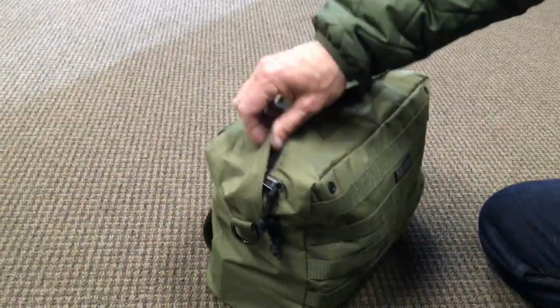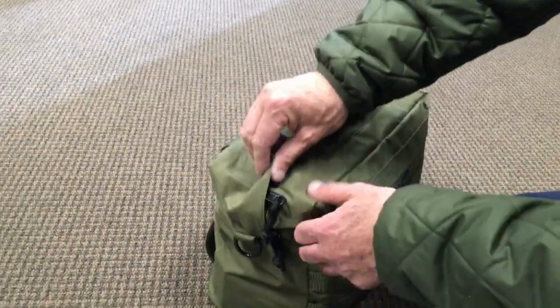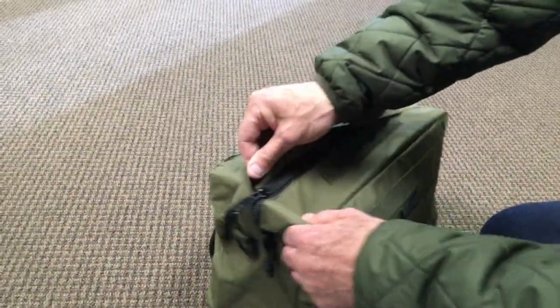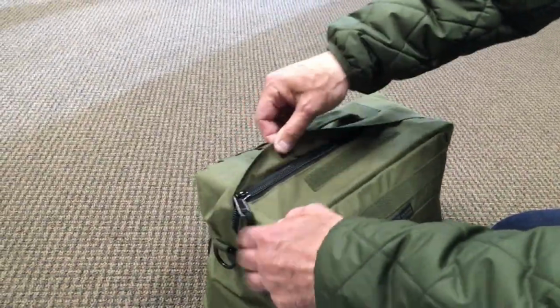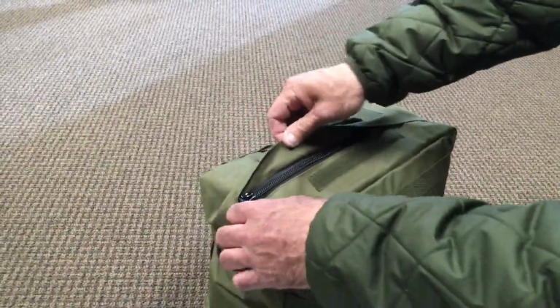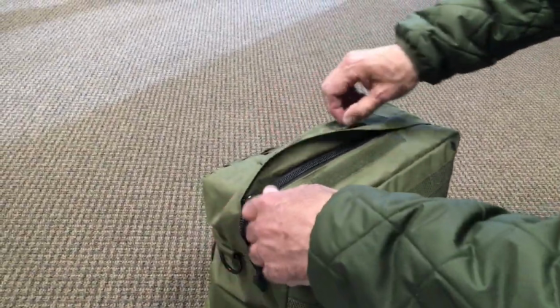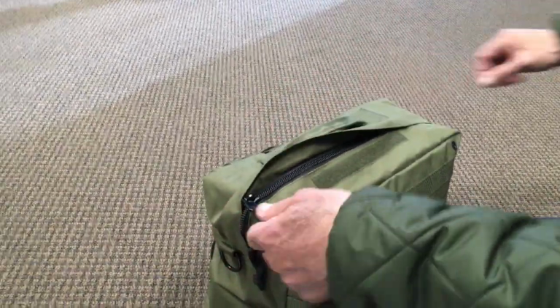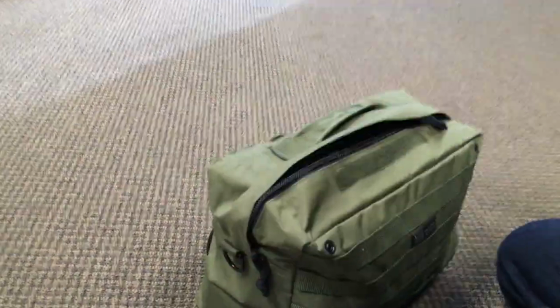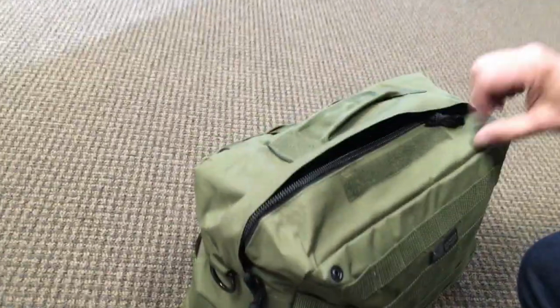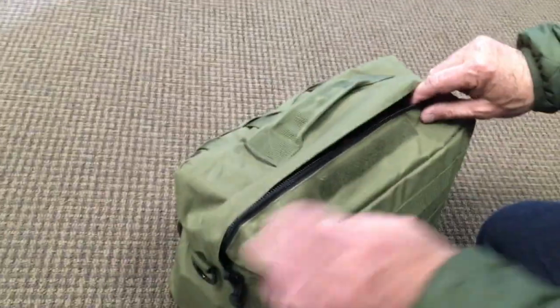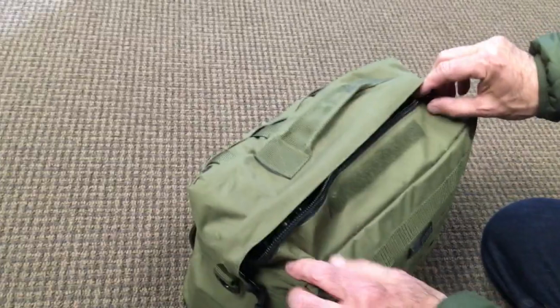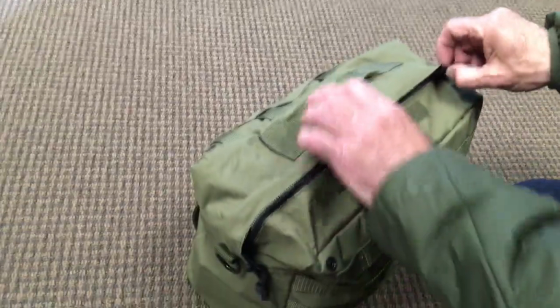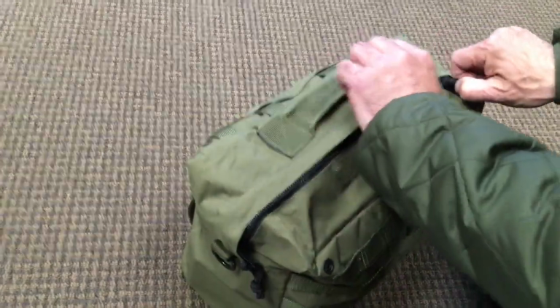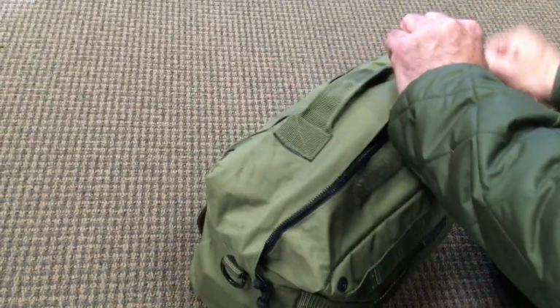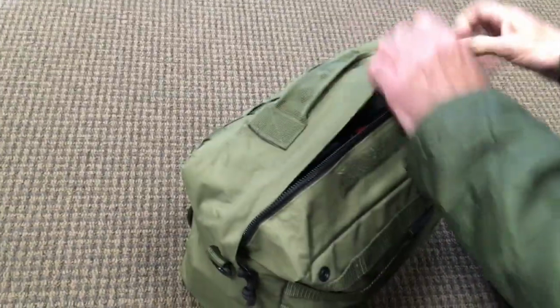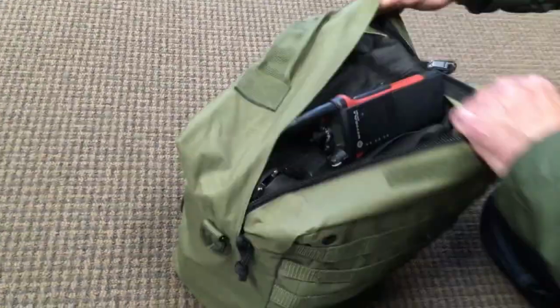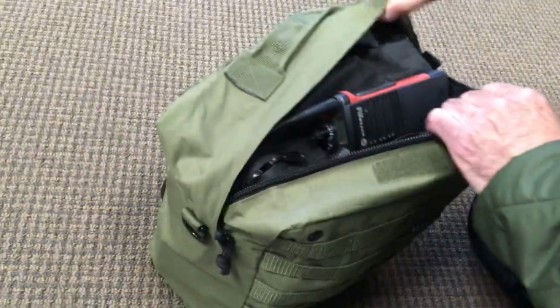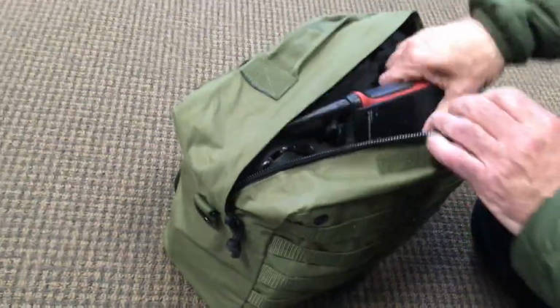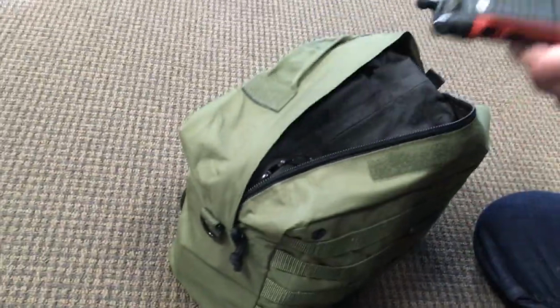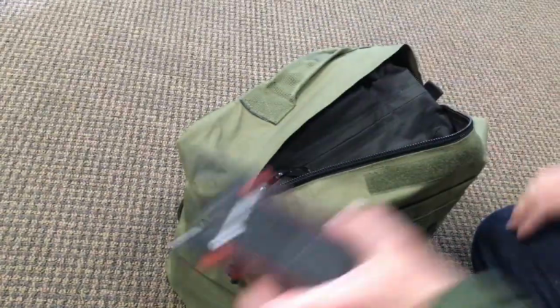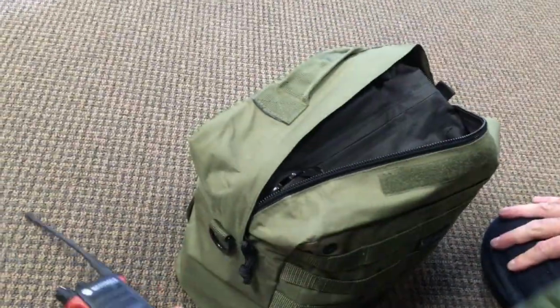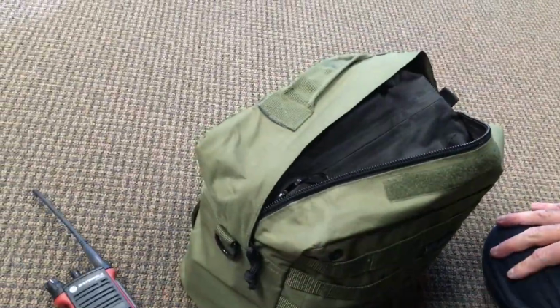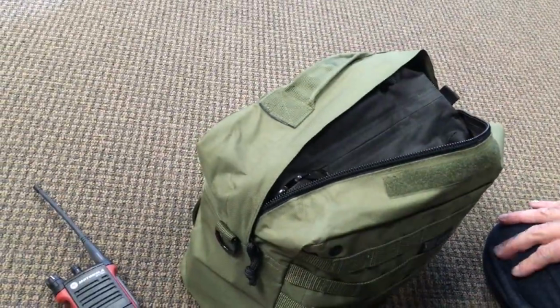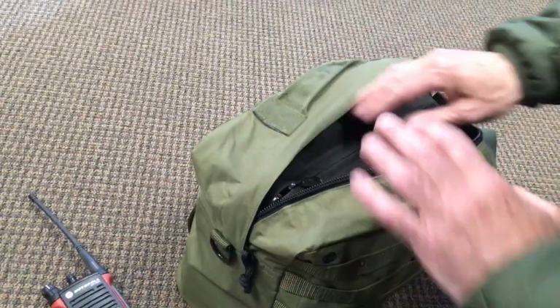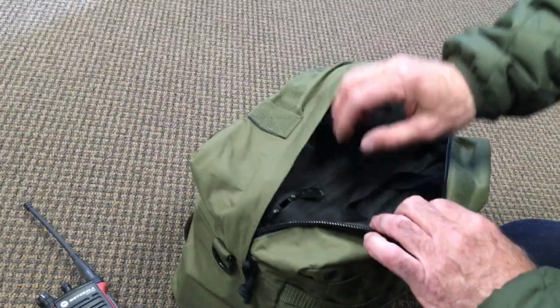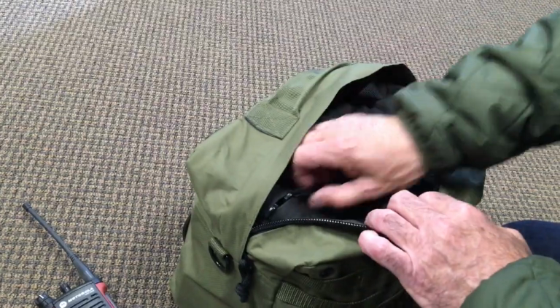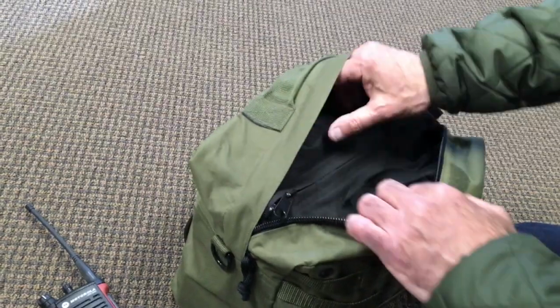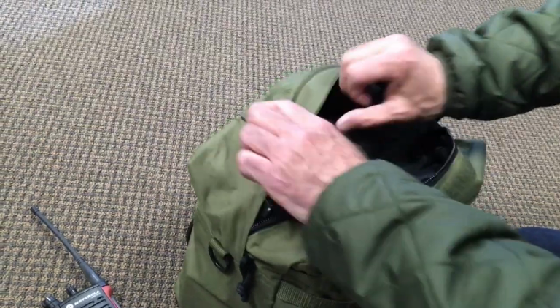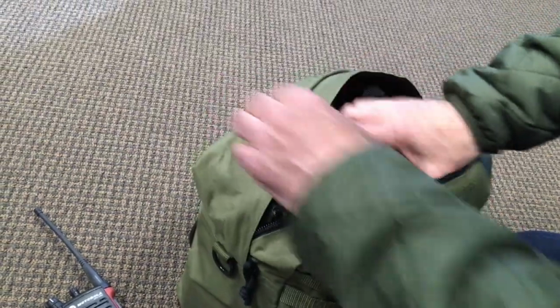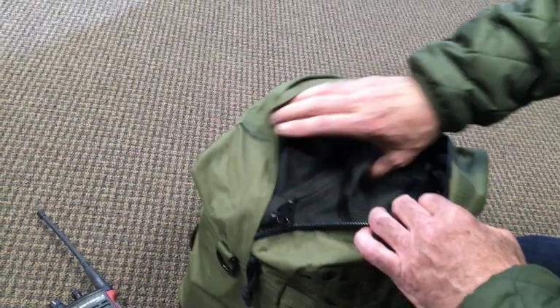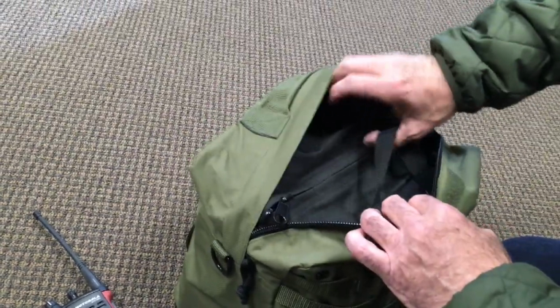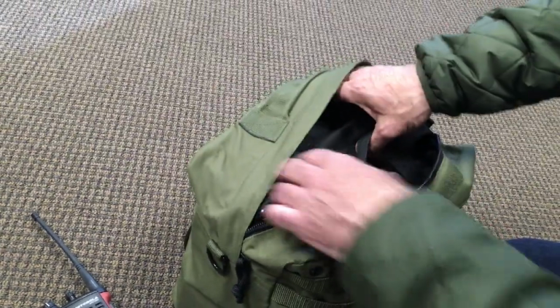YKK zipper, sand zipper. I've got double zipper here with double zipper pulls. I got my tool bag in here and it is a loaded tool bag.